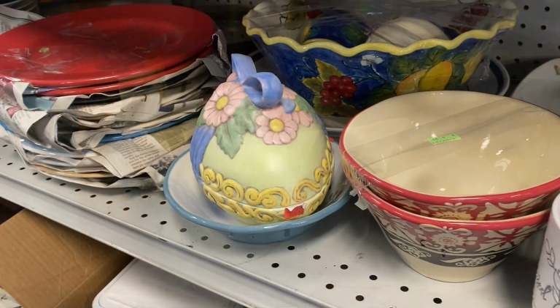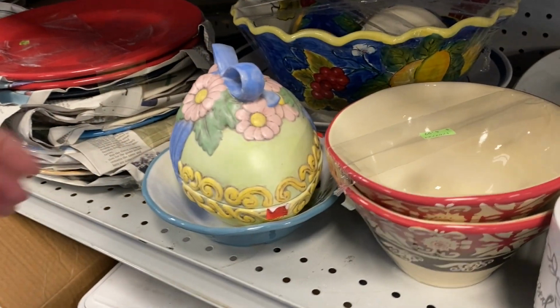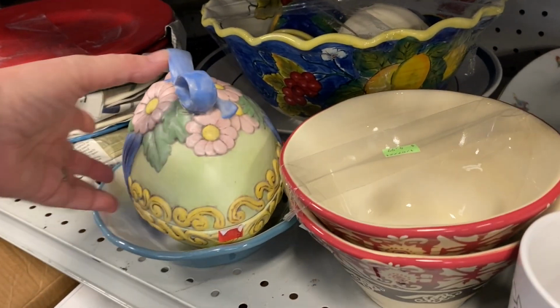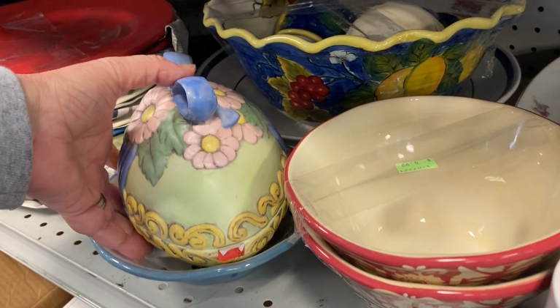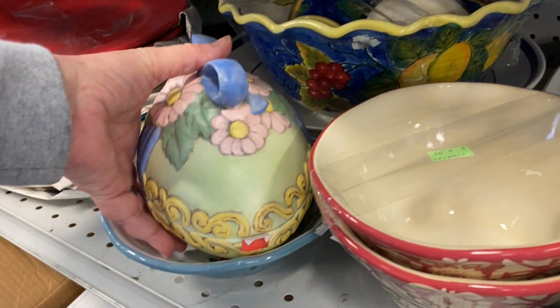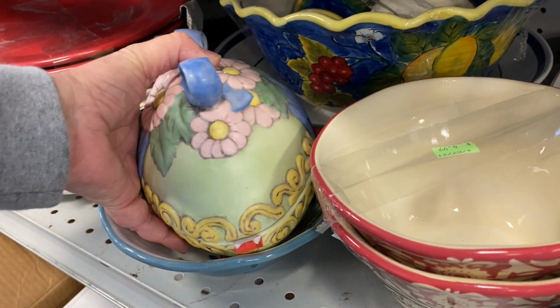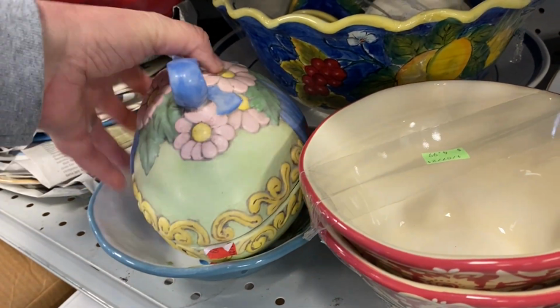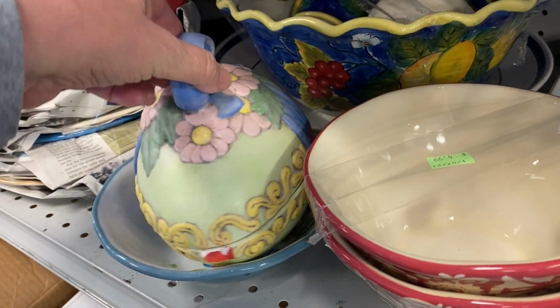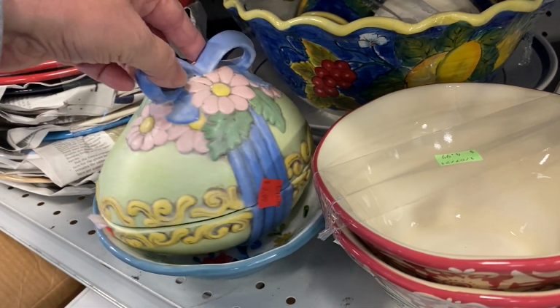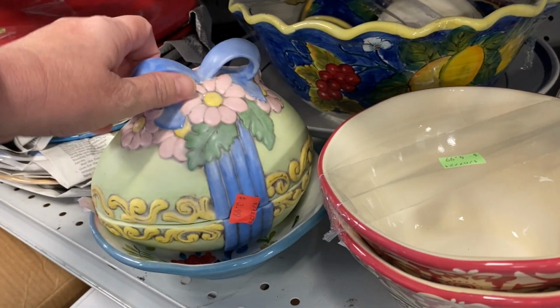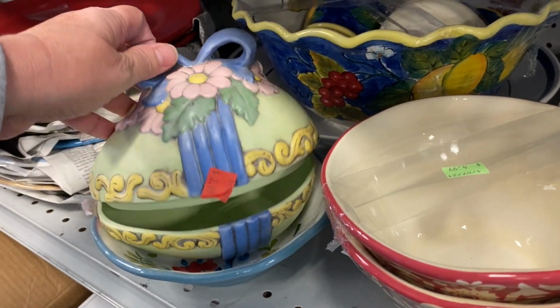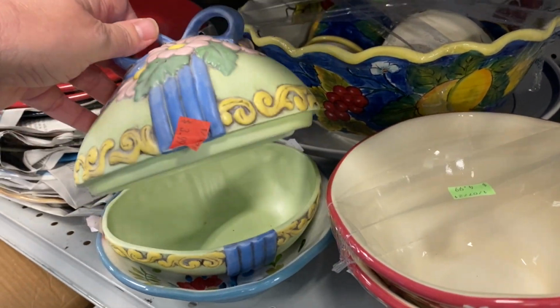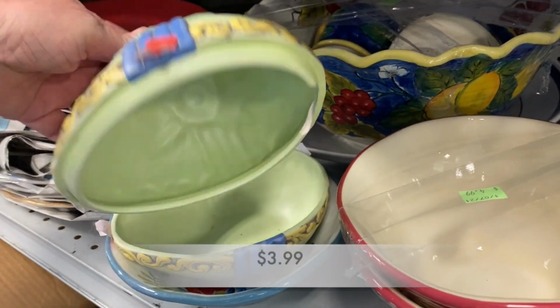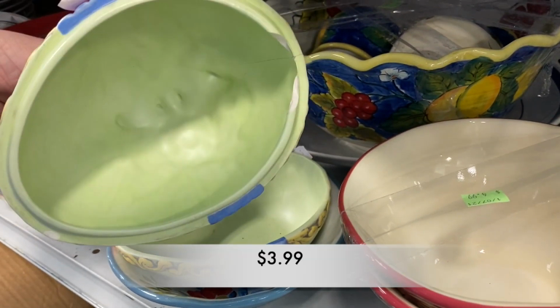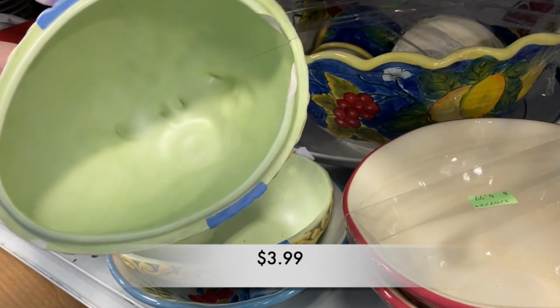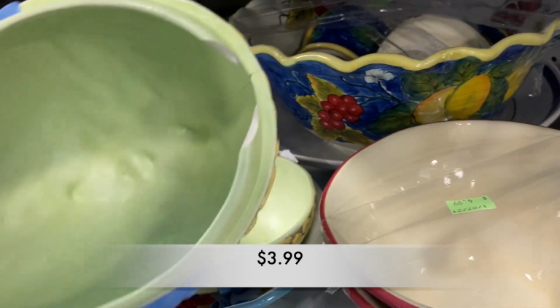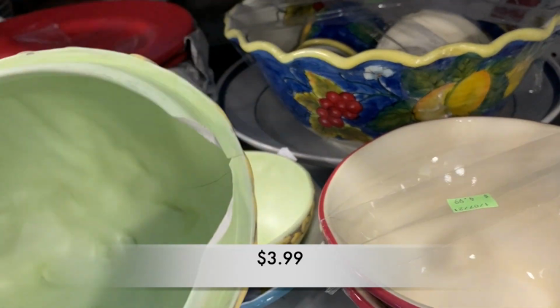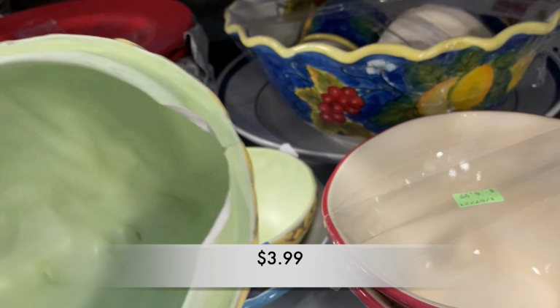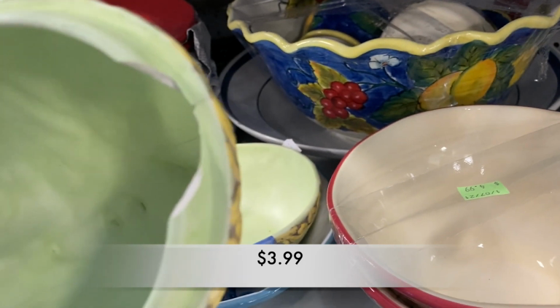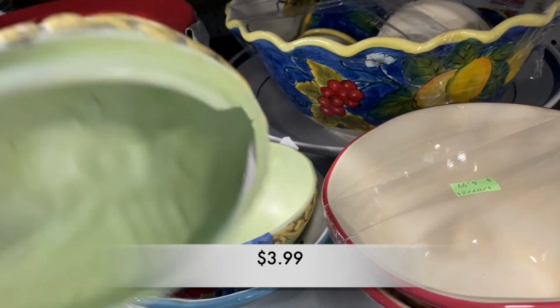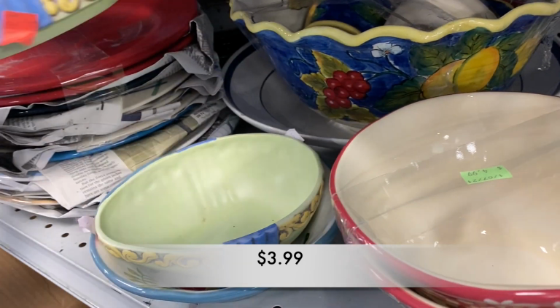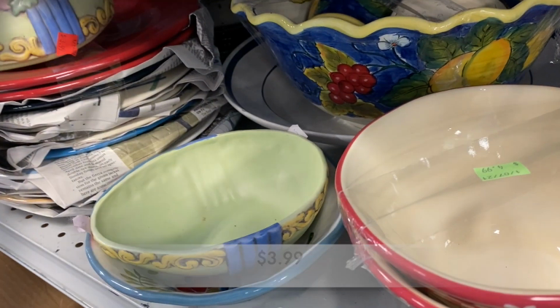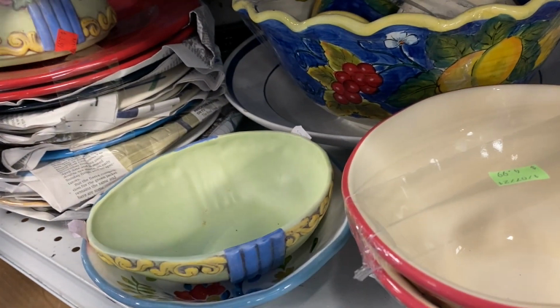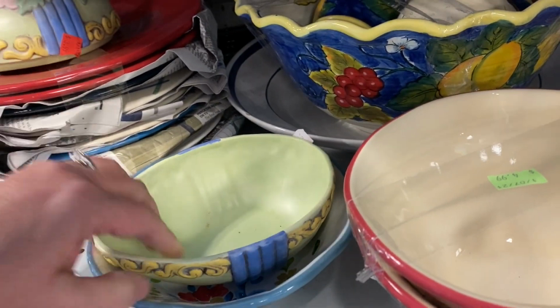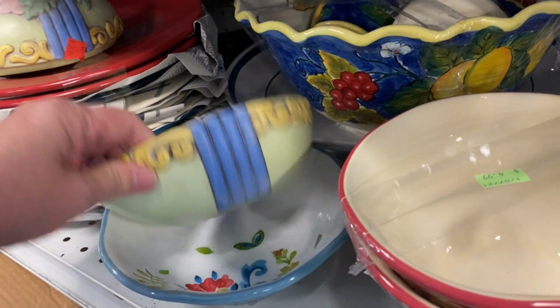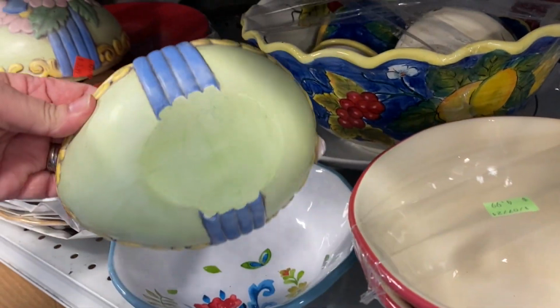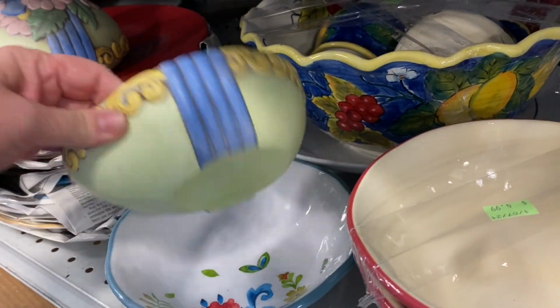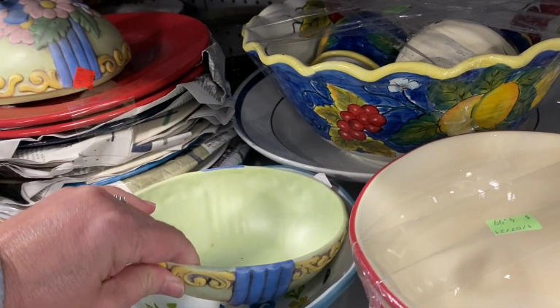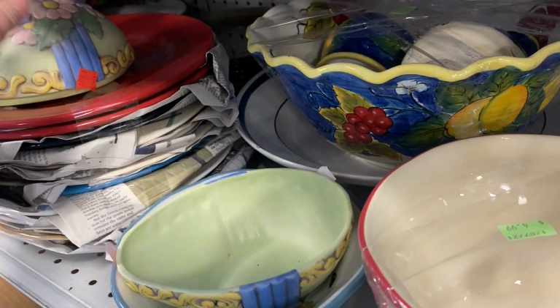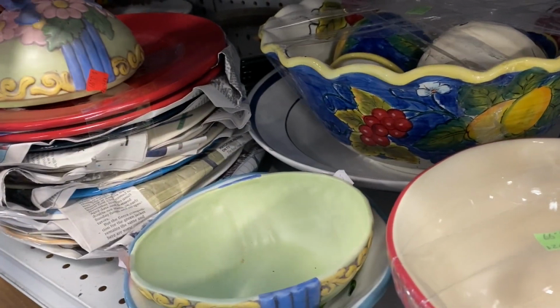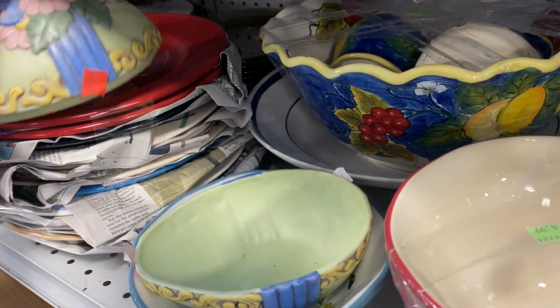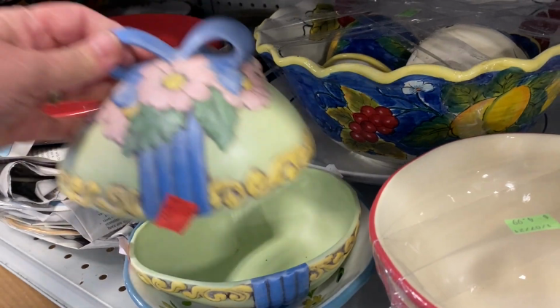Here's another item with a chip, and it seems like I'm seeing lots of things with chips. The way things are tossed around in Goodwill, it's not surprising.